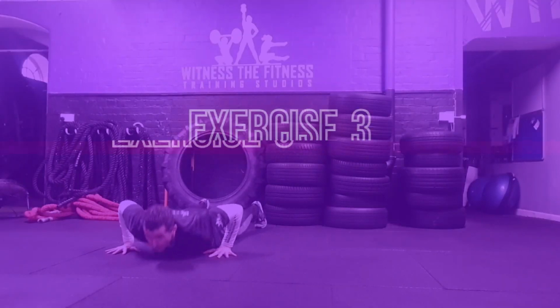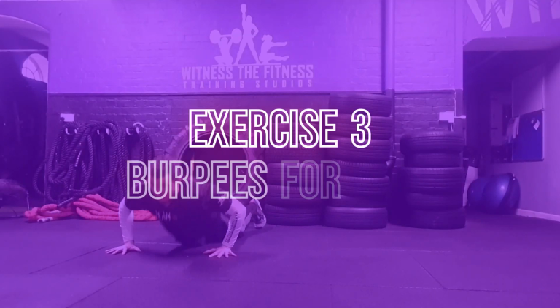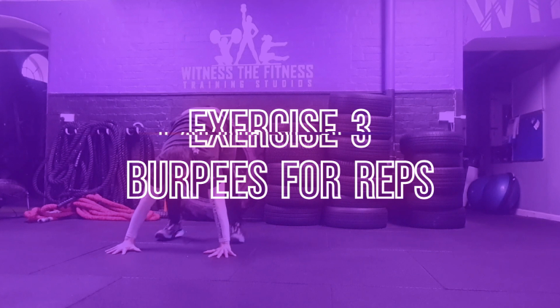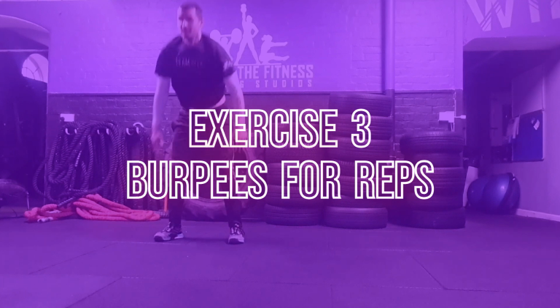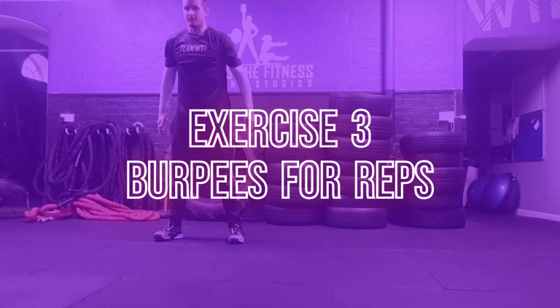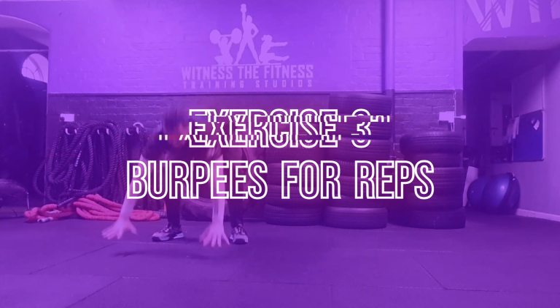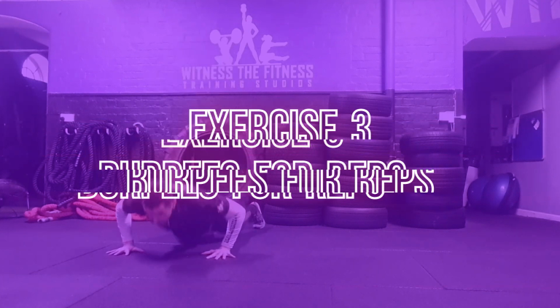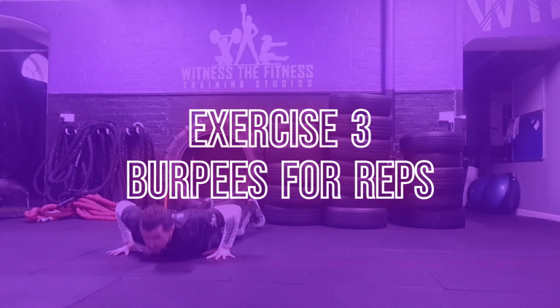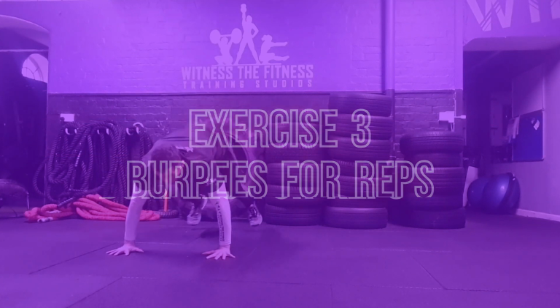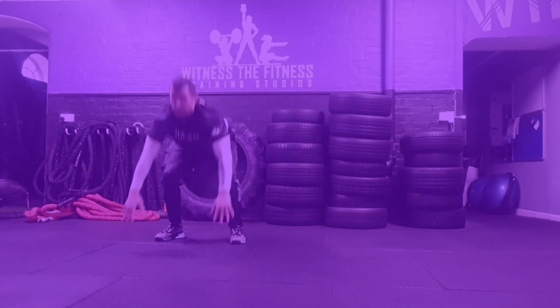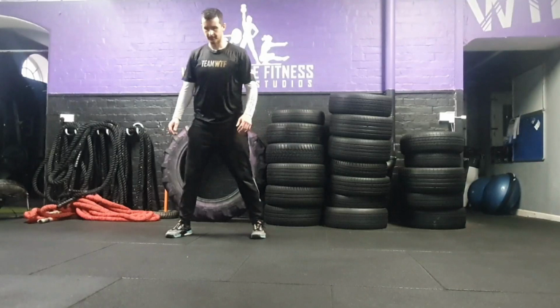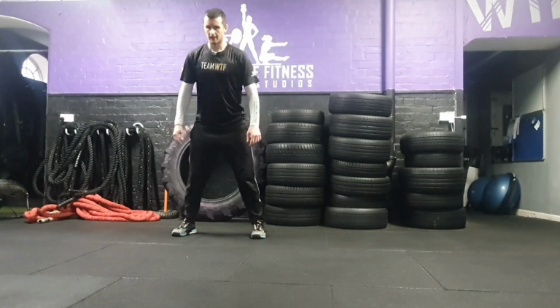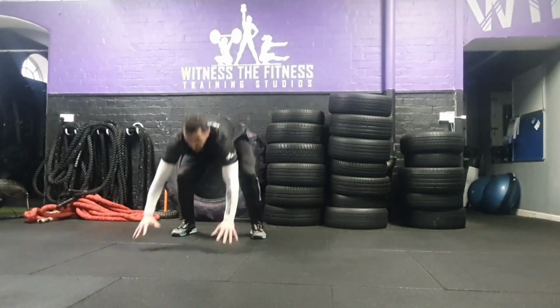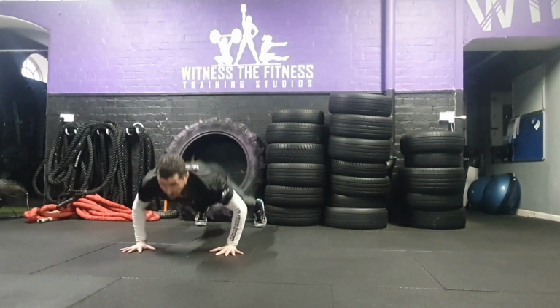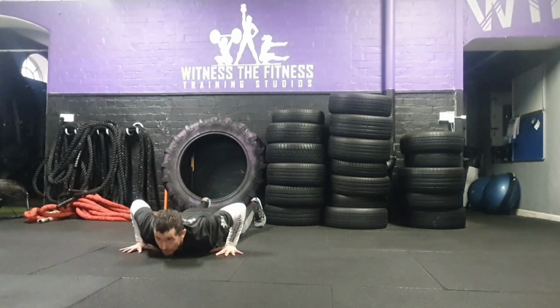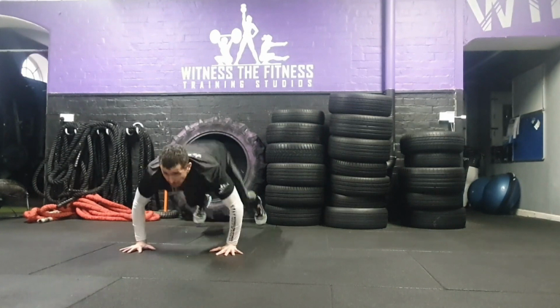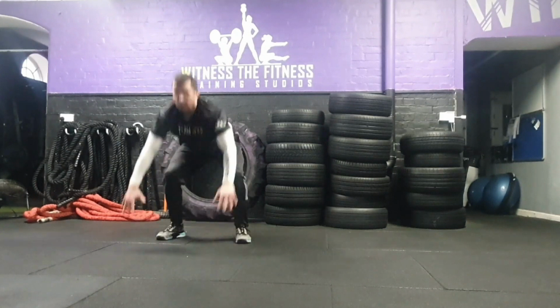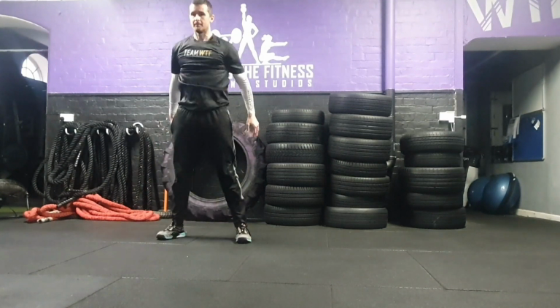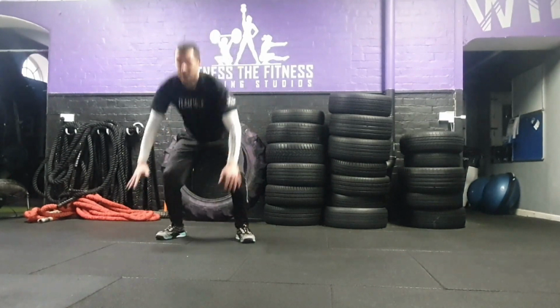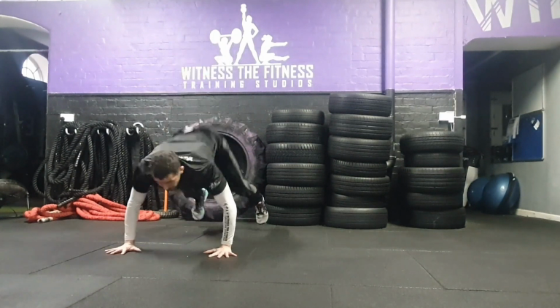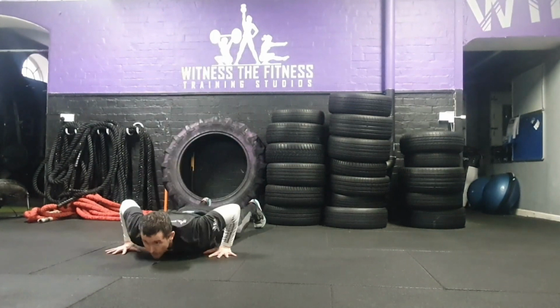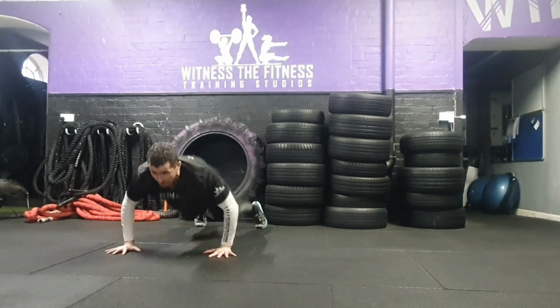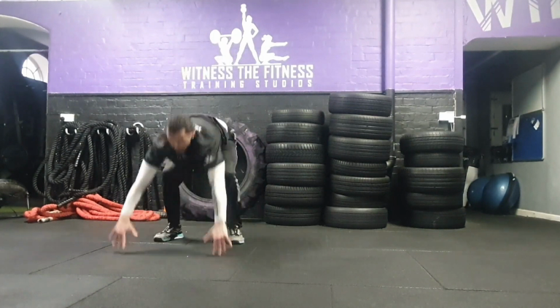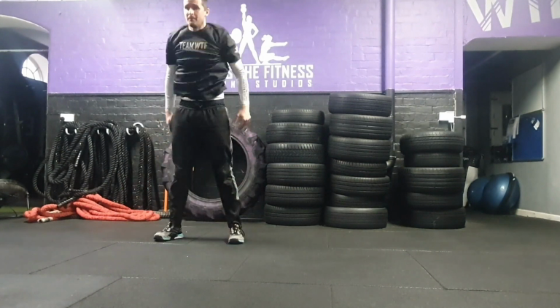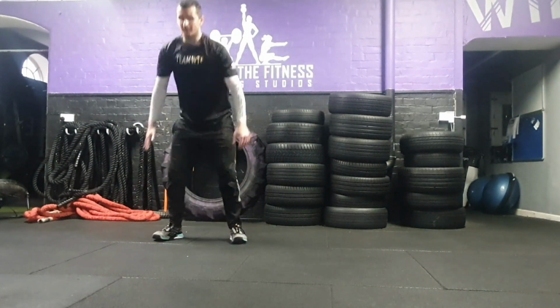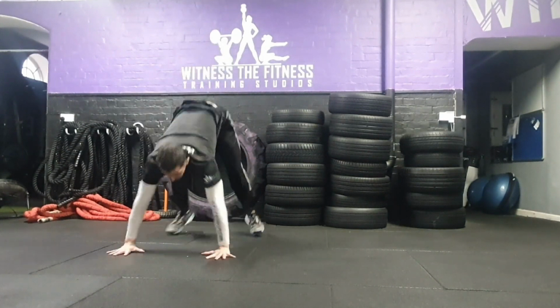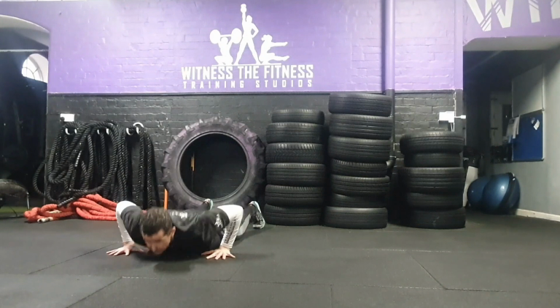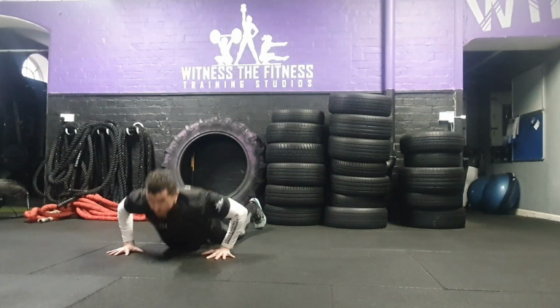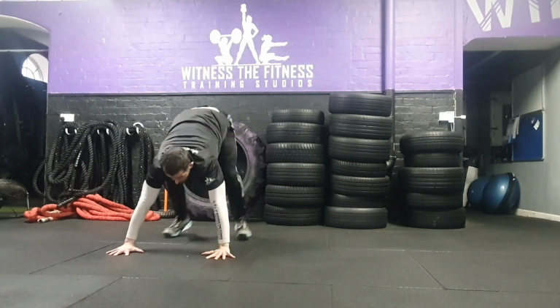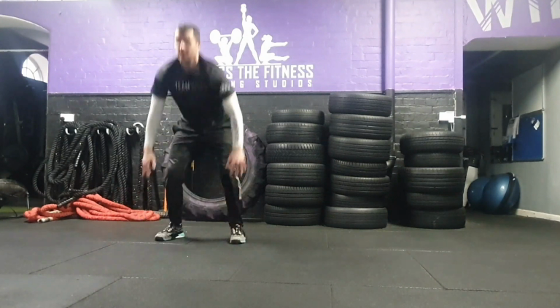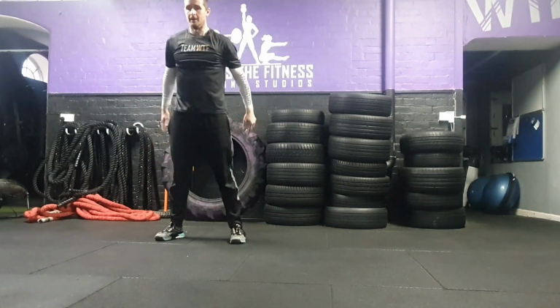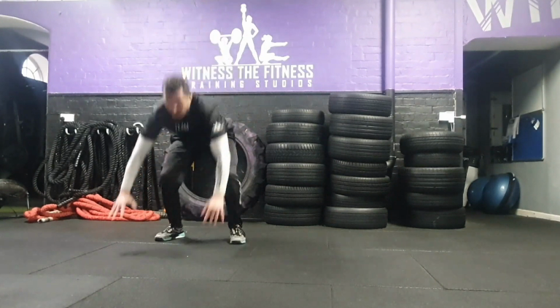Exercise 3: burpees for reps. Each participant will have 4 minutes to complete as many full repetitions of a standard burpee as possible. Participants can manage their own pace and can rest at any point during the four minutes.